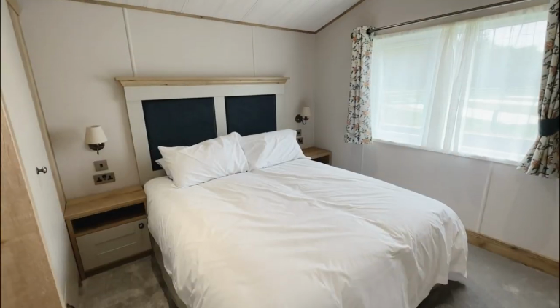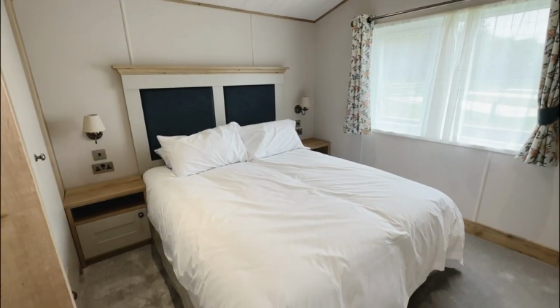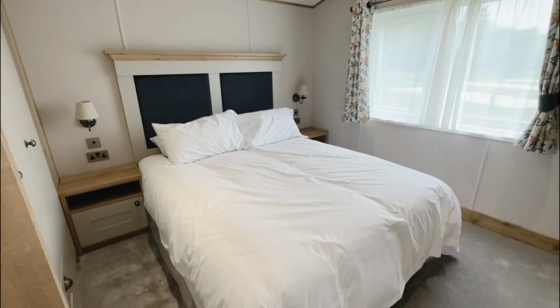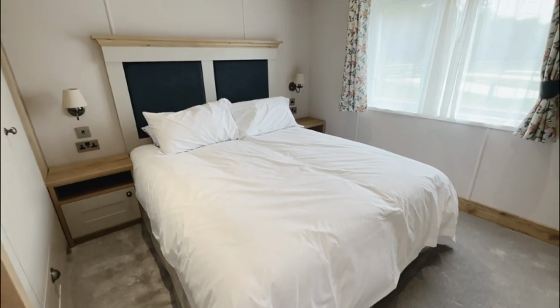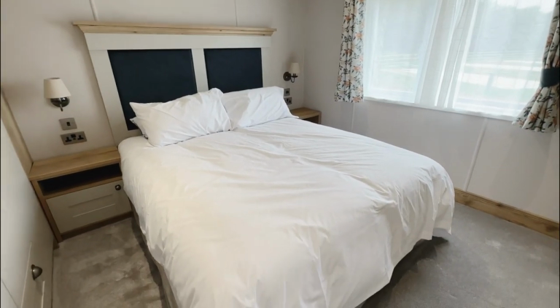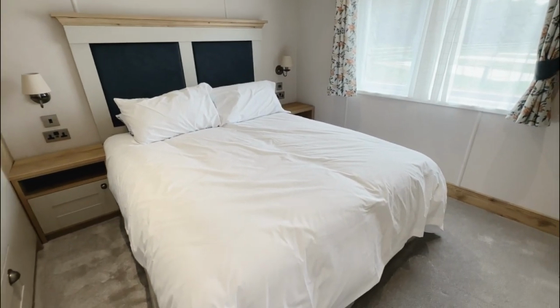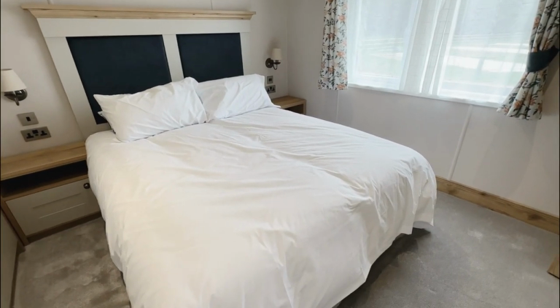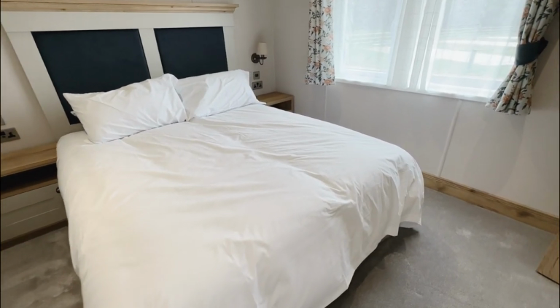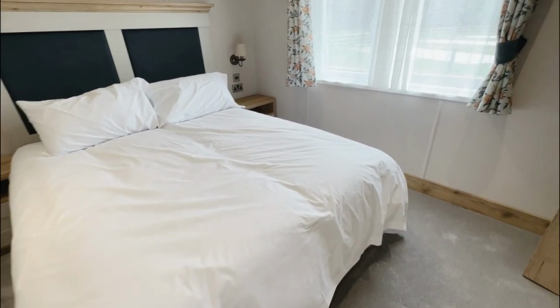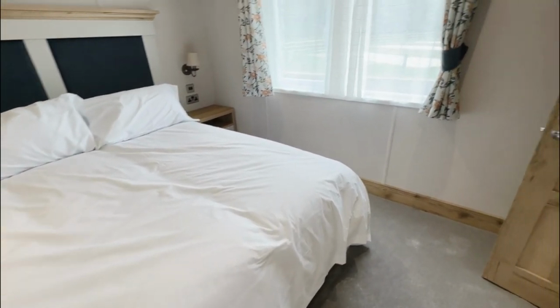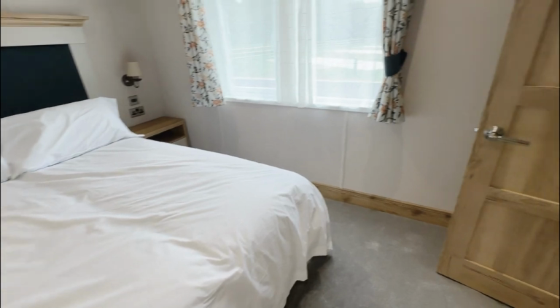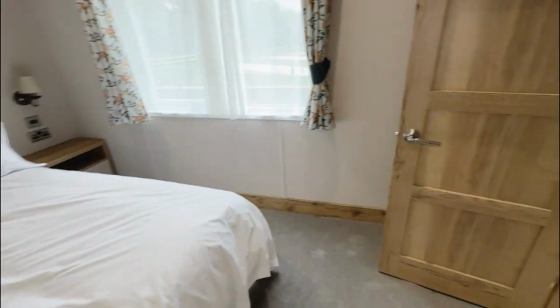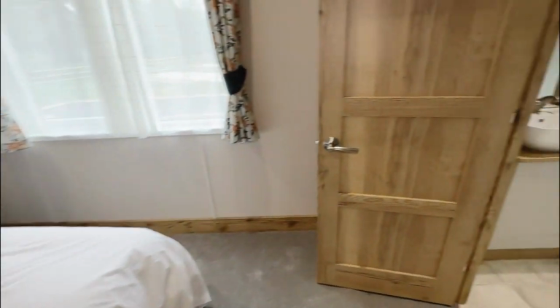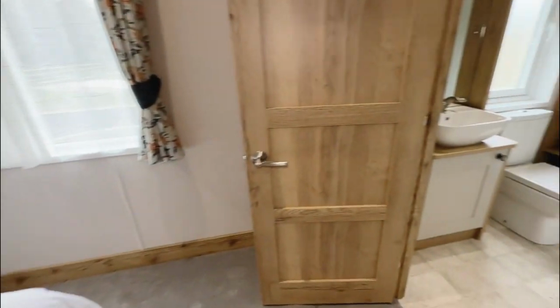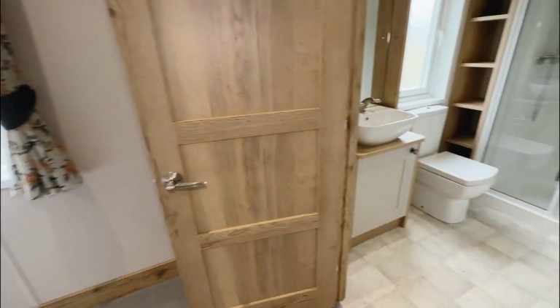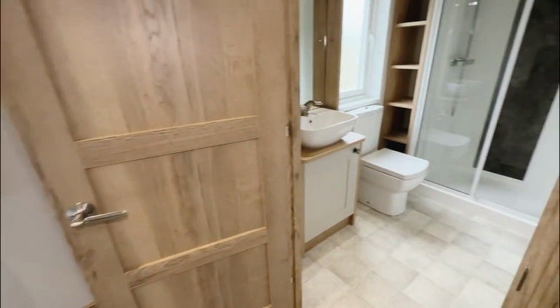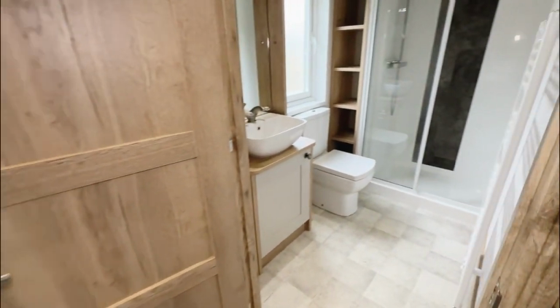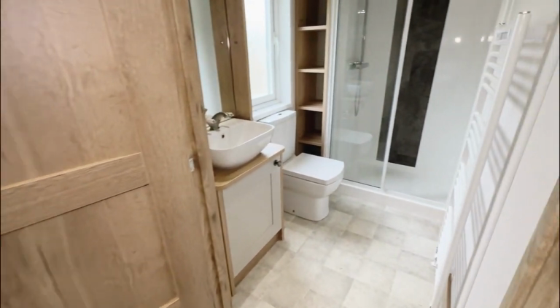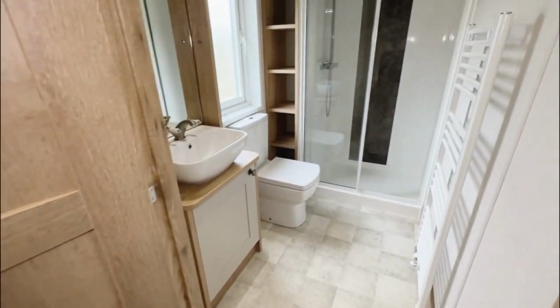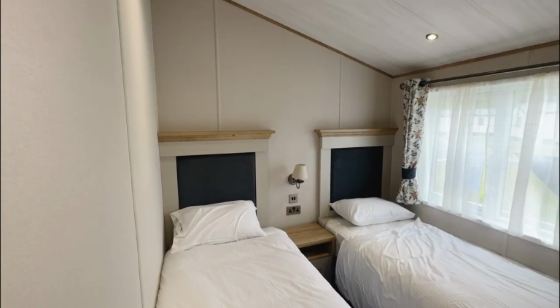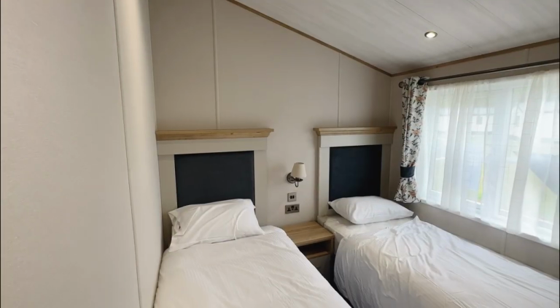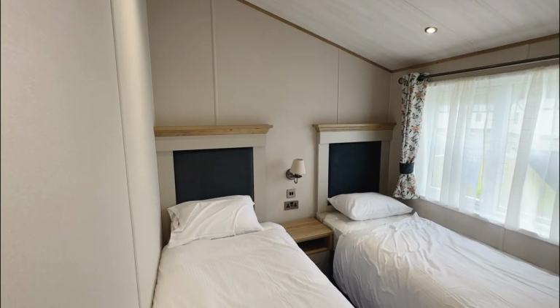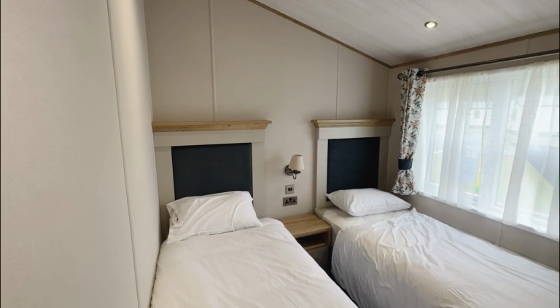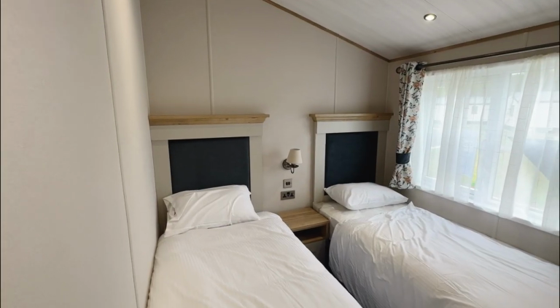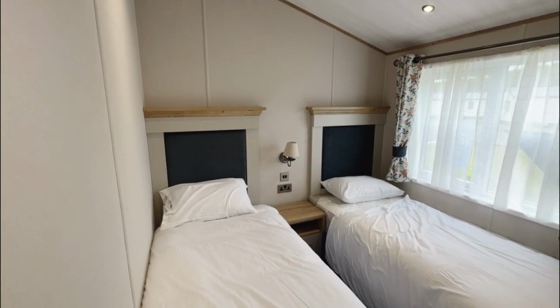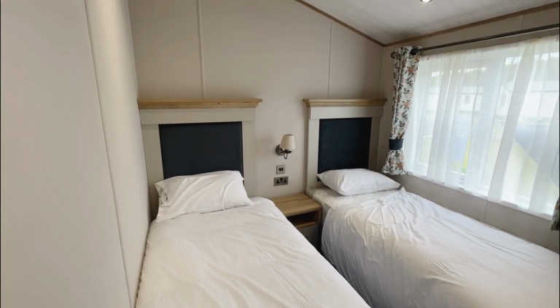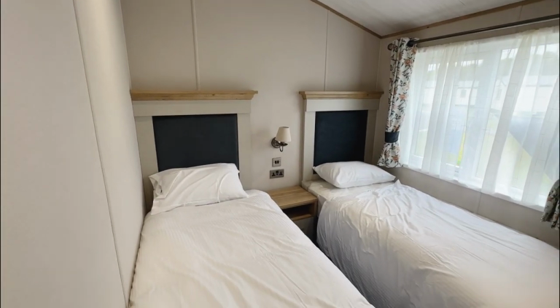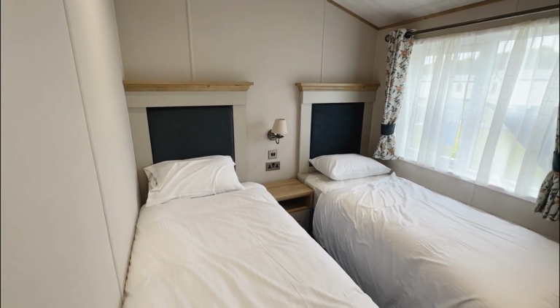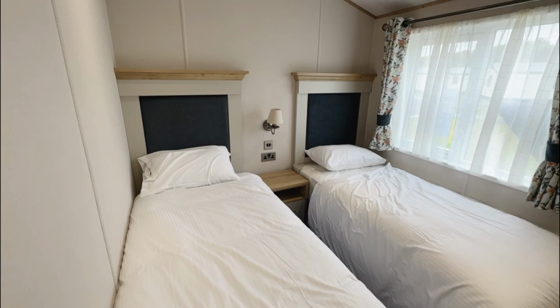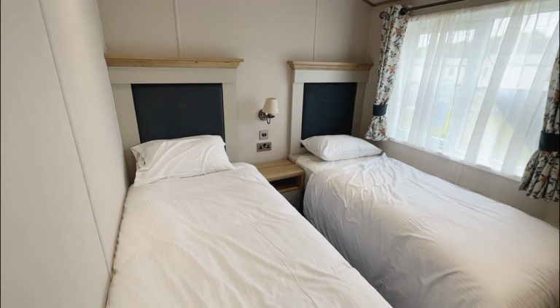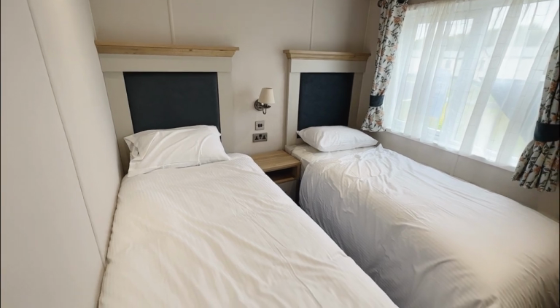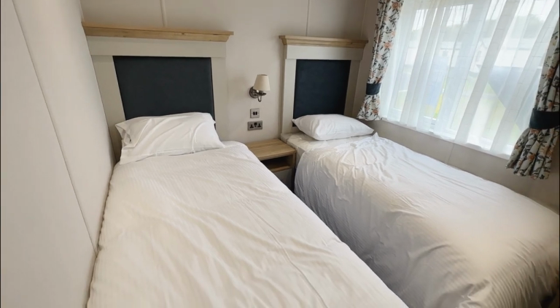This is the beautiful master bedroom, which also offers a lovely en-suite. This is a two-bedroom lodge which offers a spacious twin room.